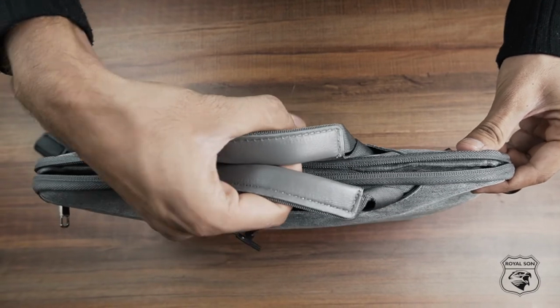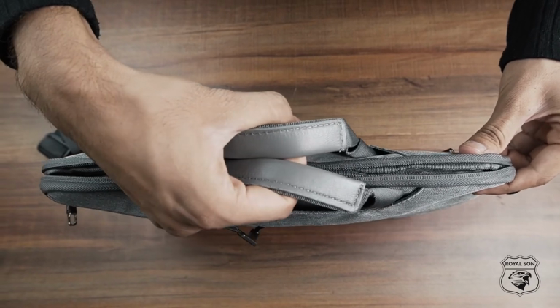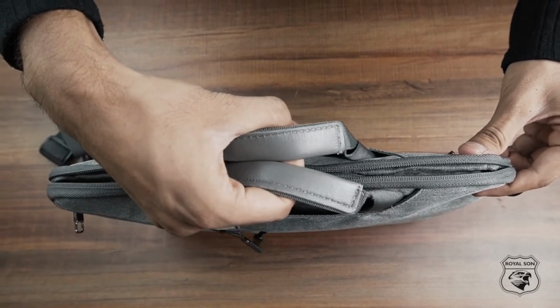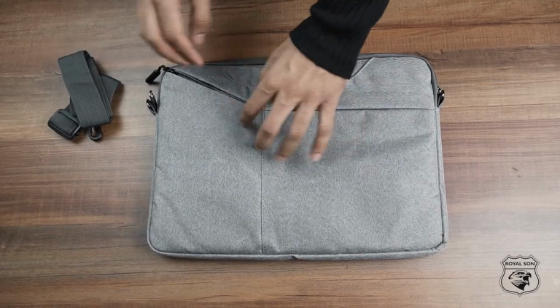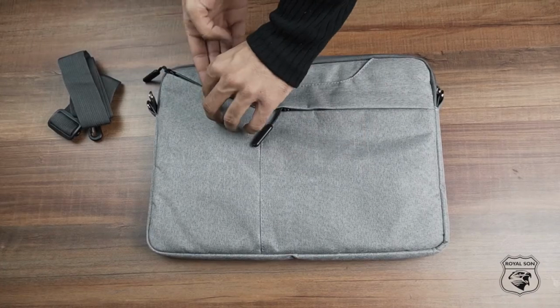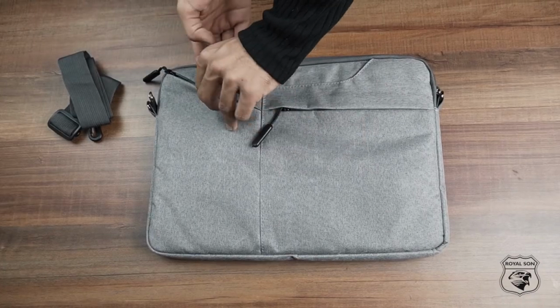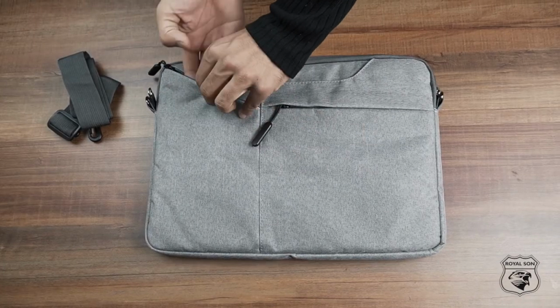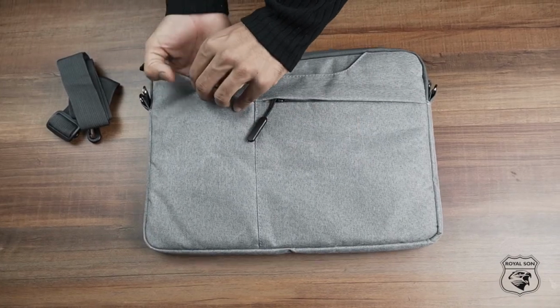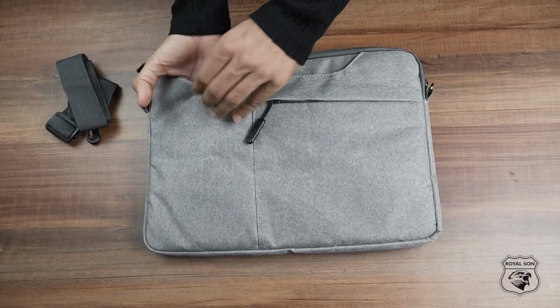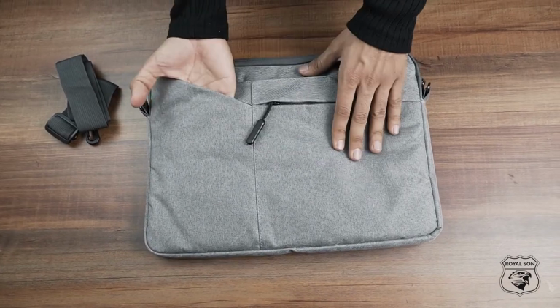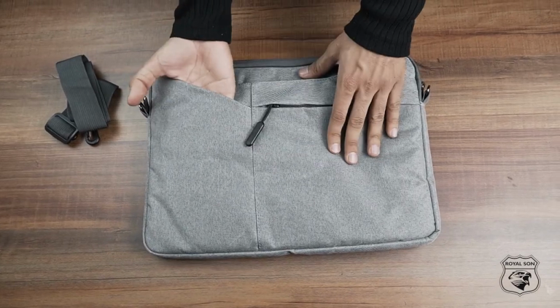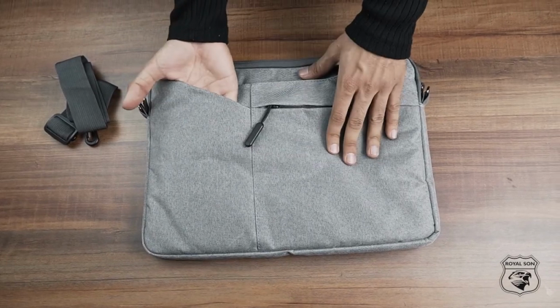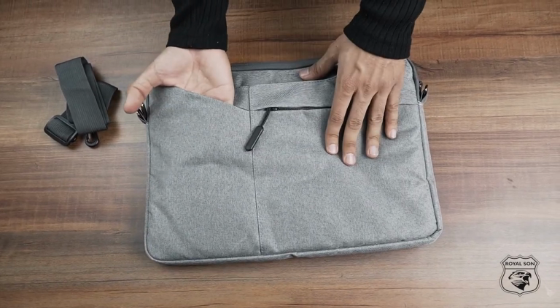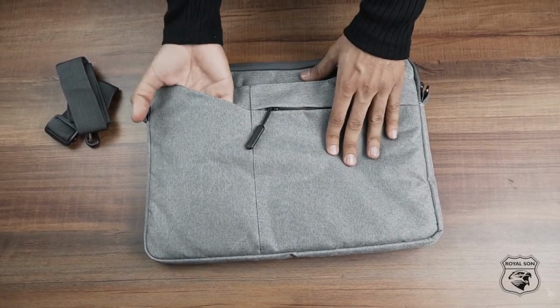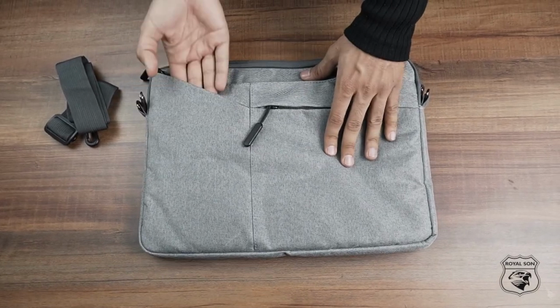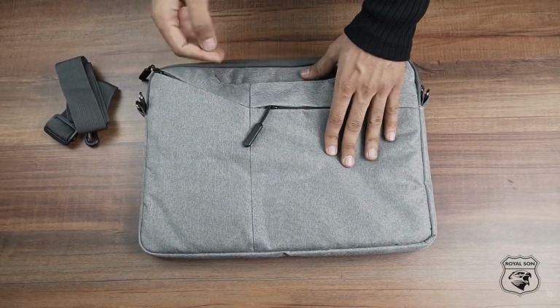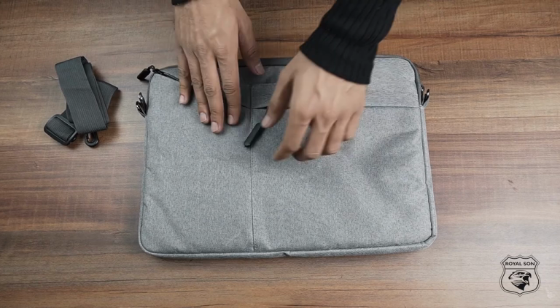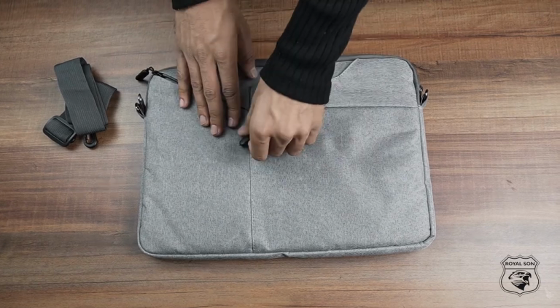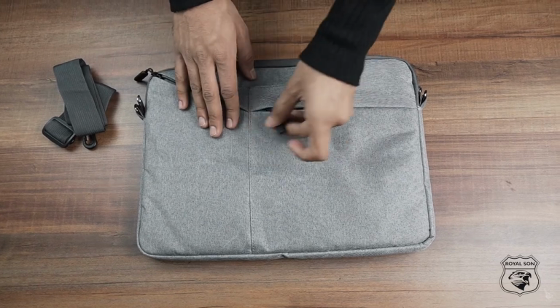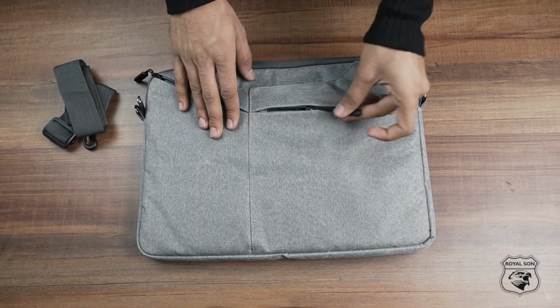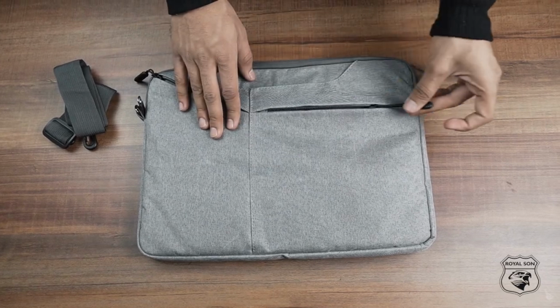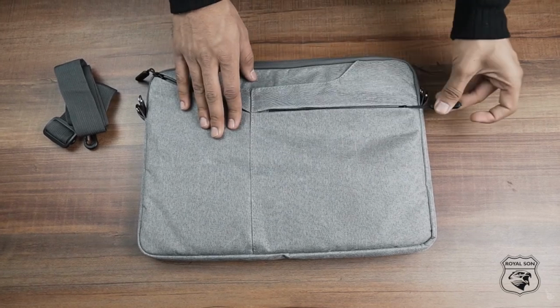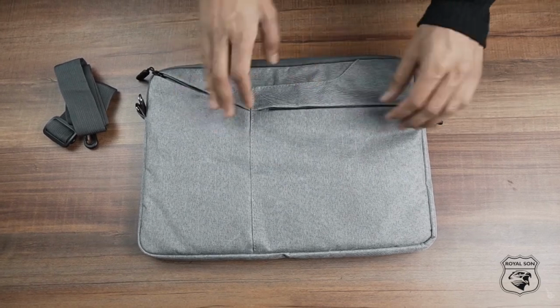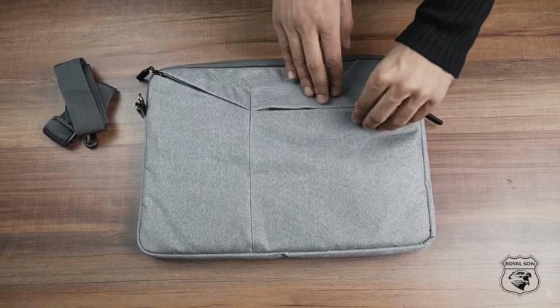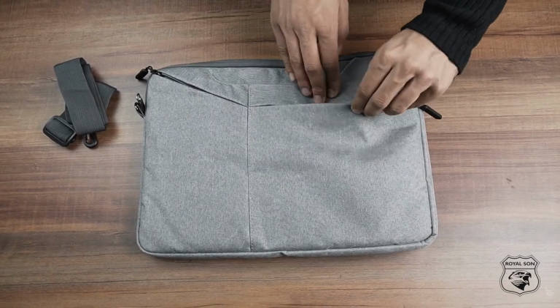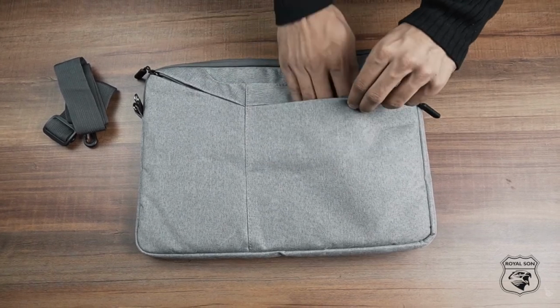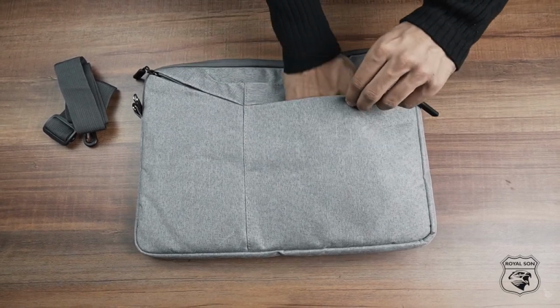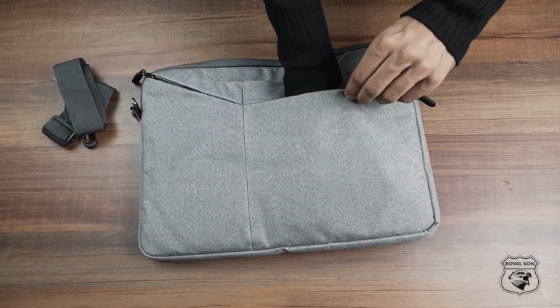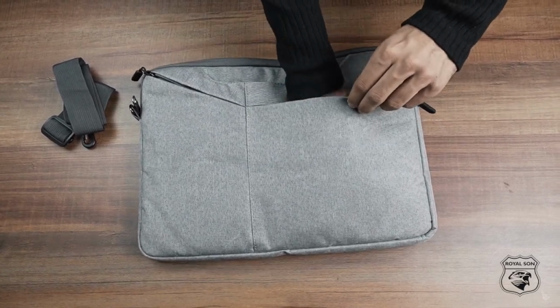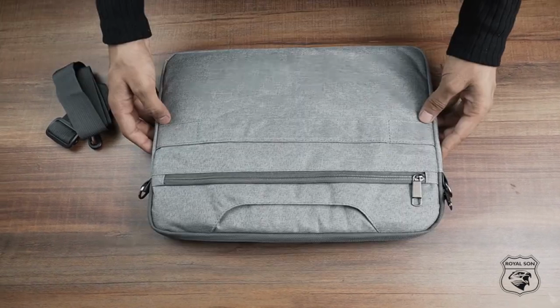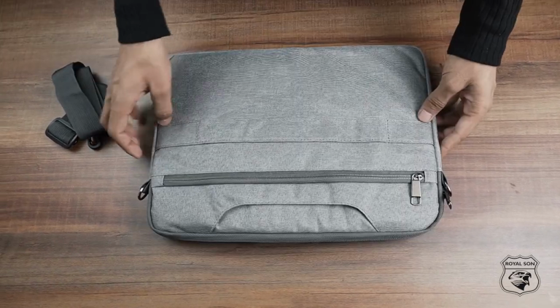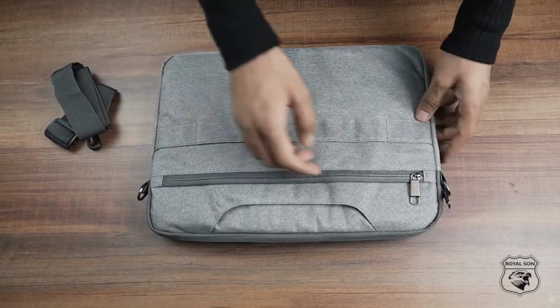This bag has three extra quick access pockets which can carry your charger, documents, hard disc, power bank, and other valuables.